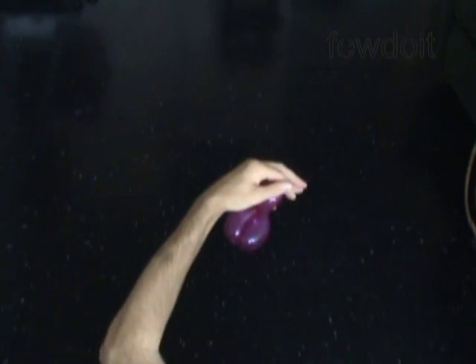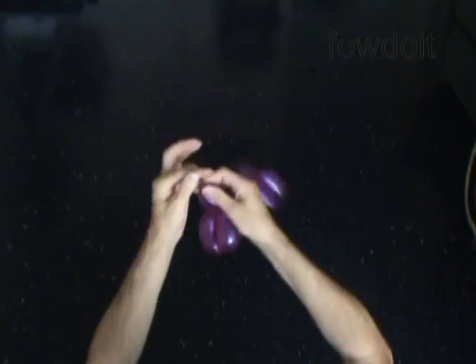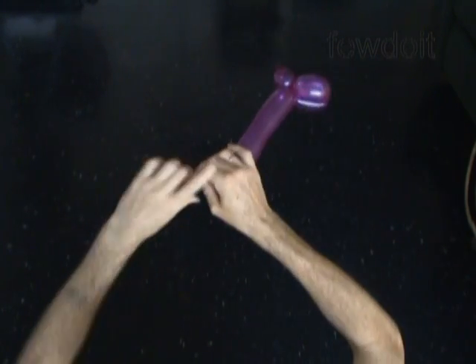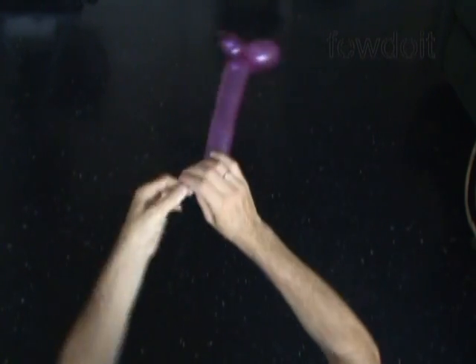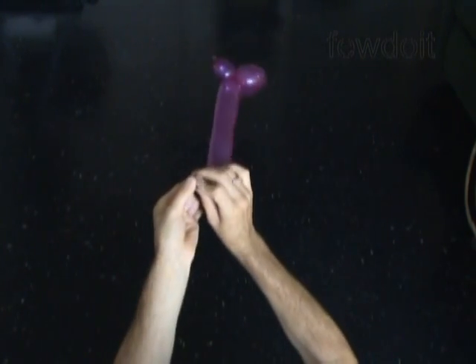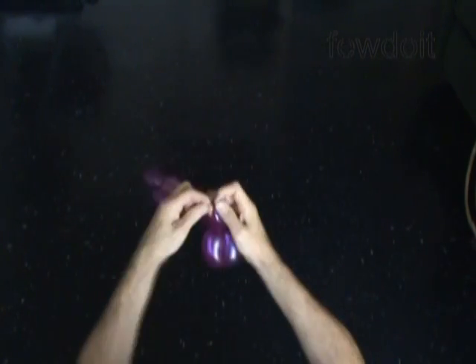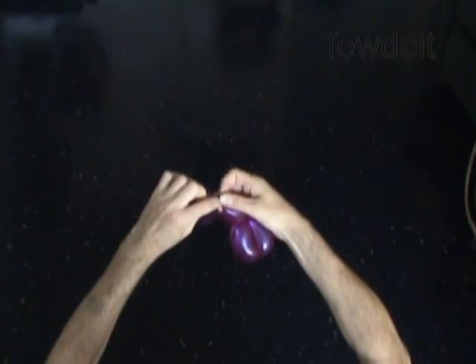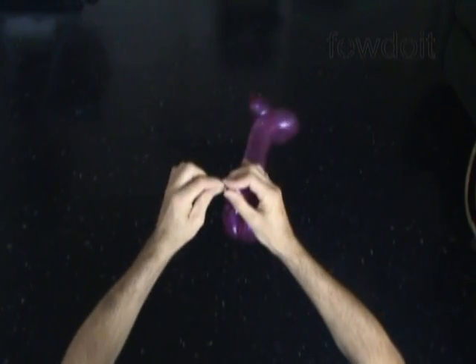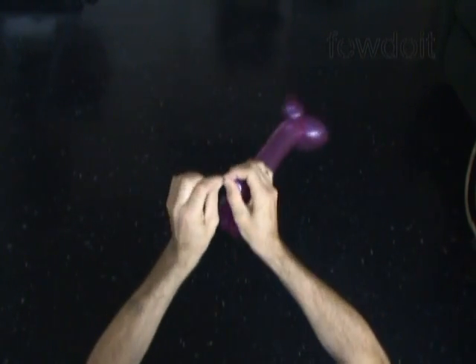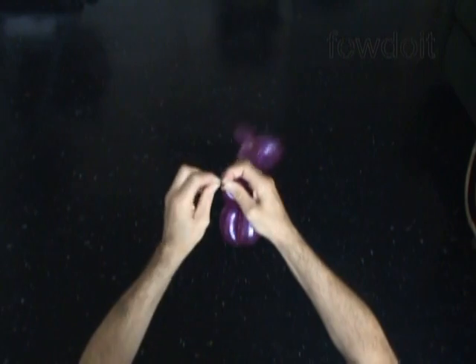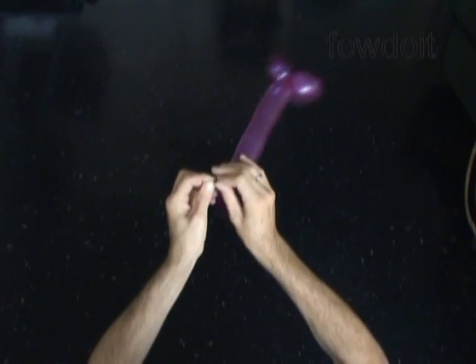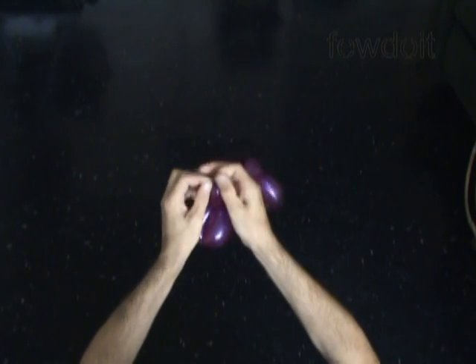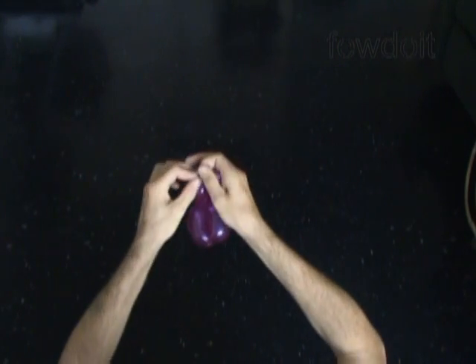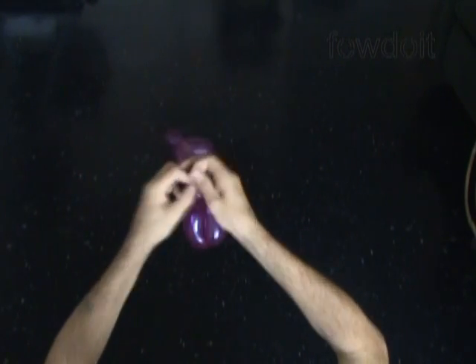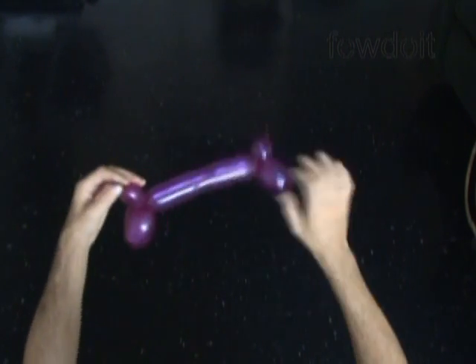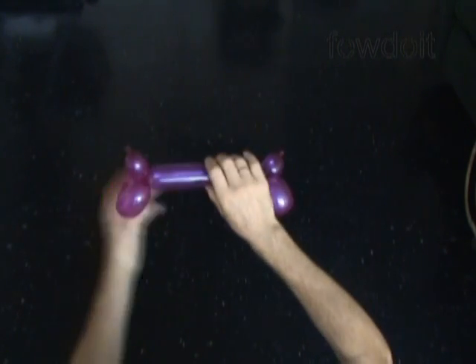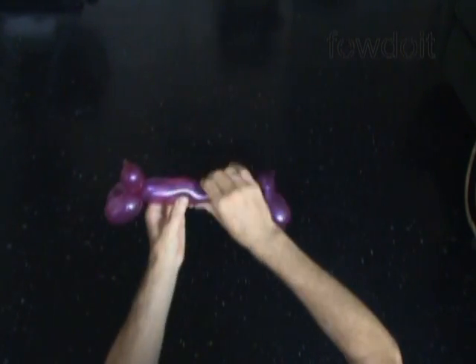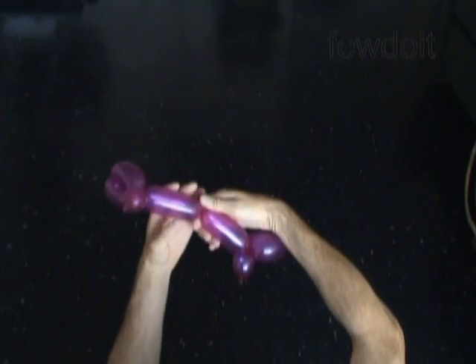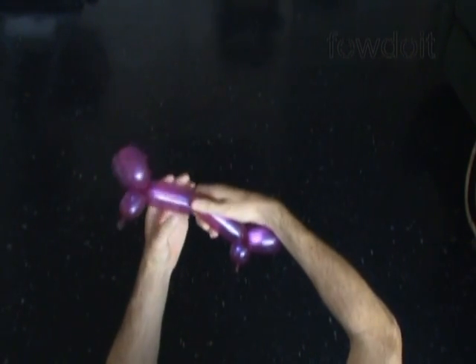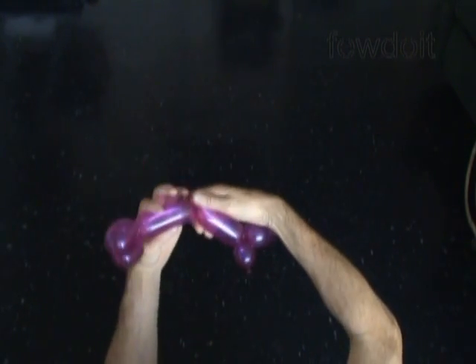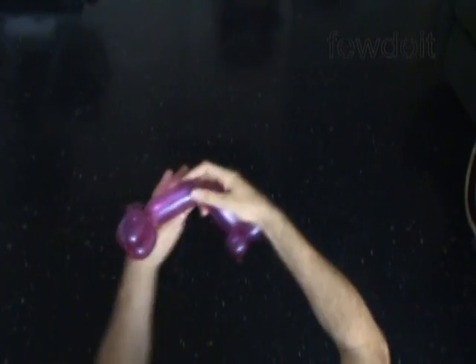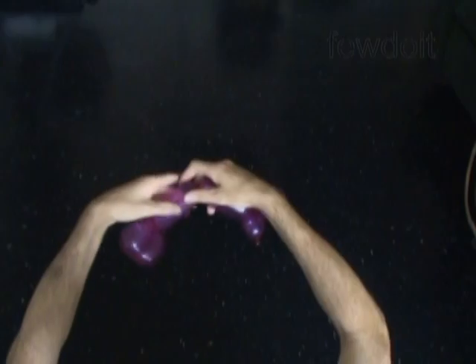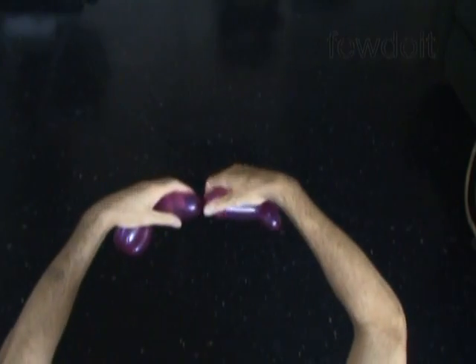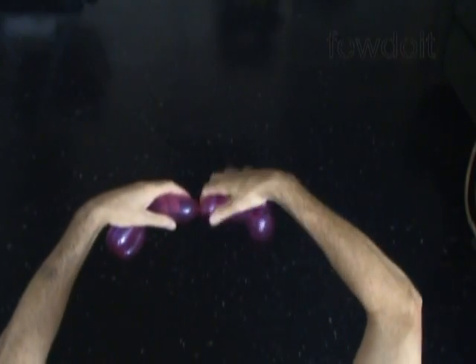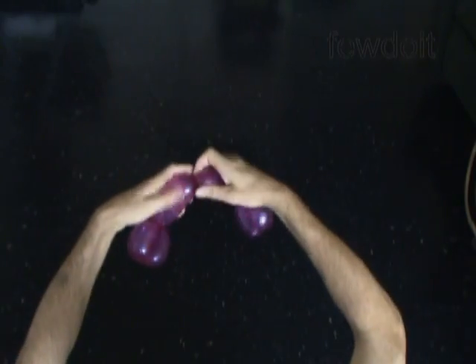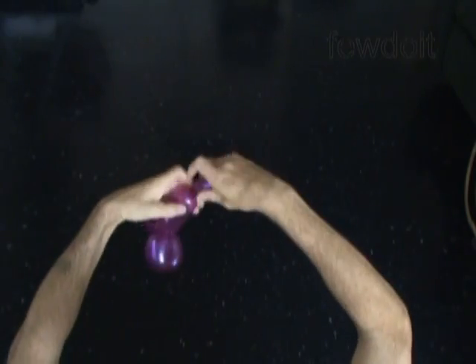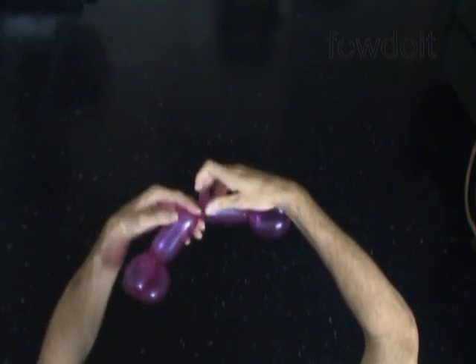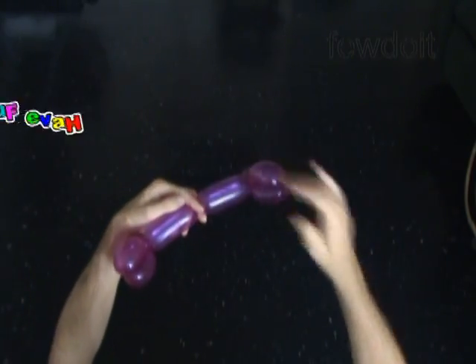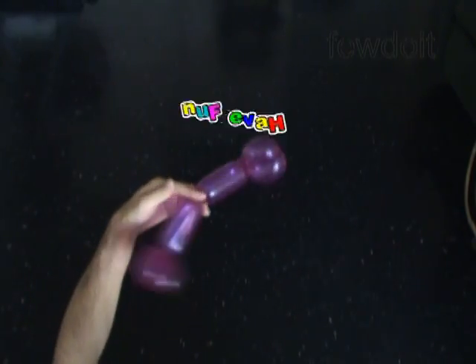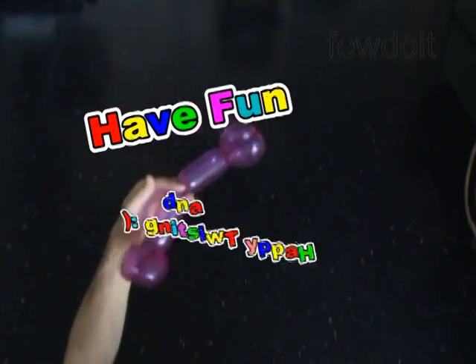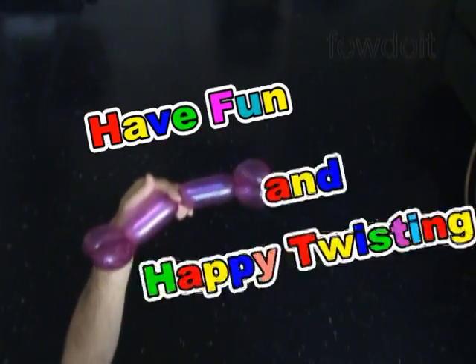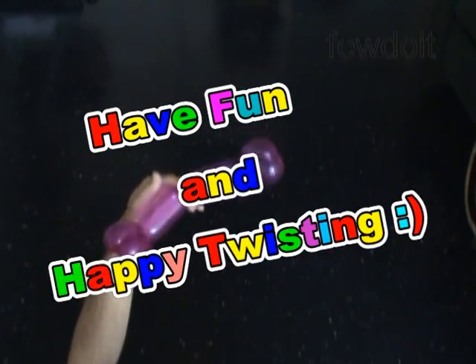Congratulations! We have made a very basic pair of legs, or it could be a pair of arms. I am going to use these legs for making a sculpture of a little chicken. That's all for now — have fun and happy twisting!